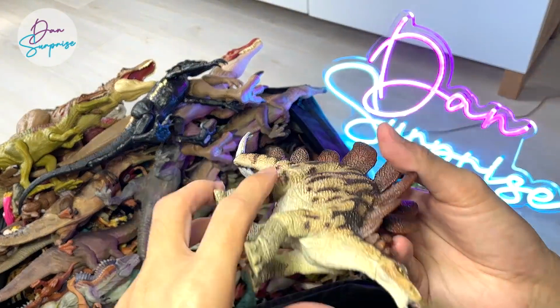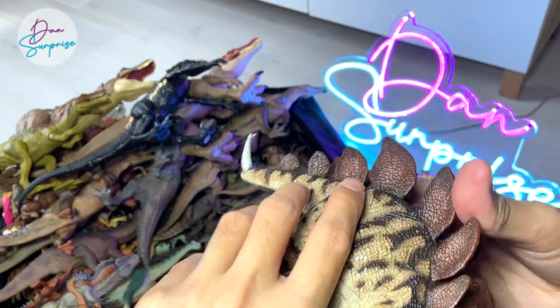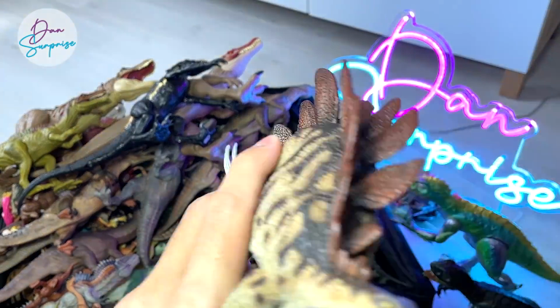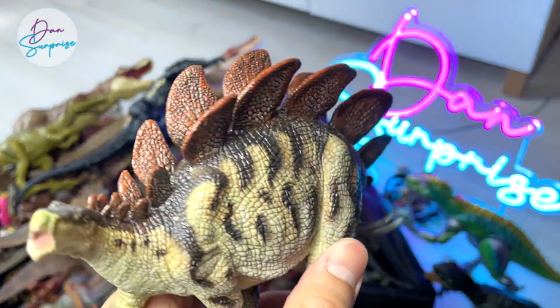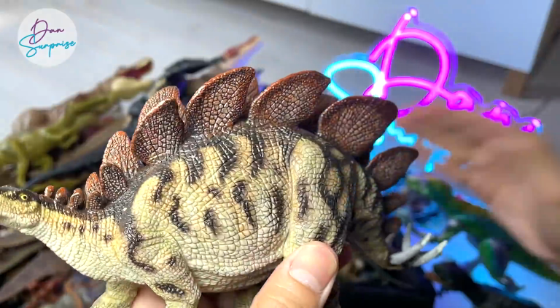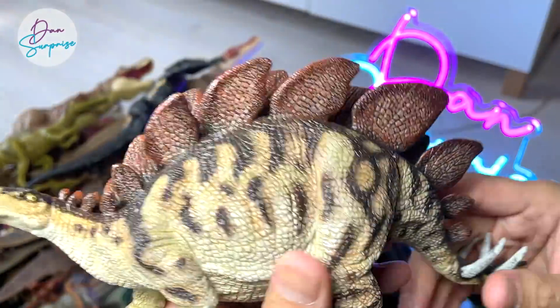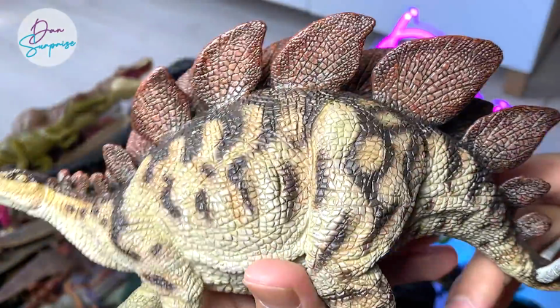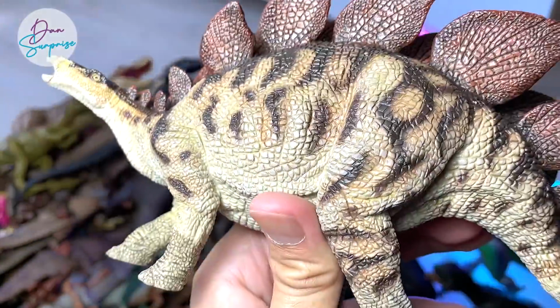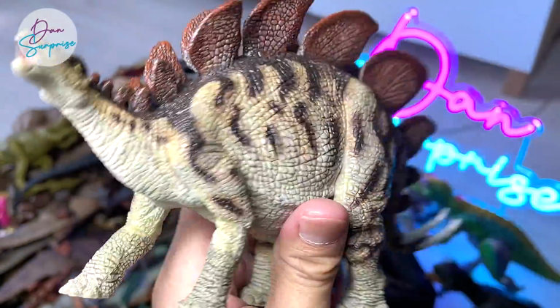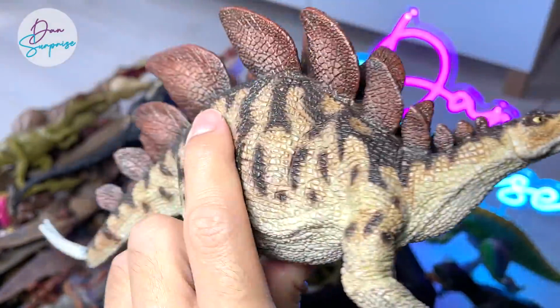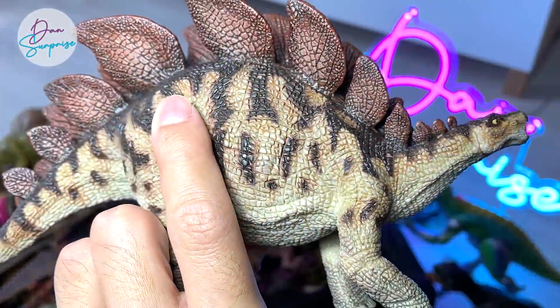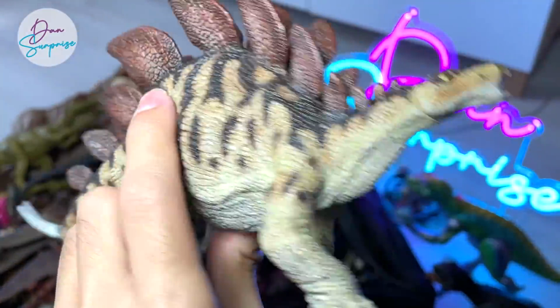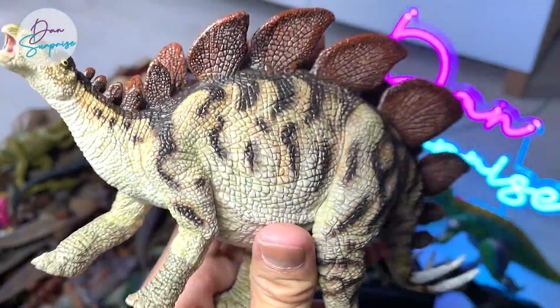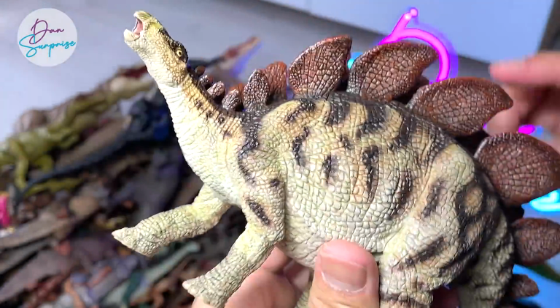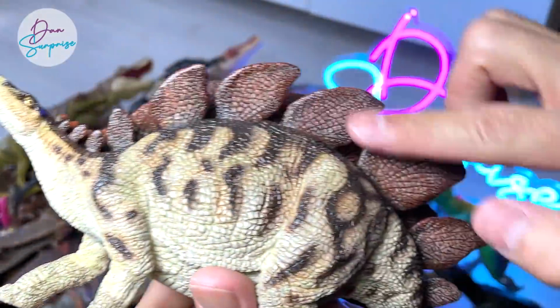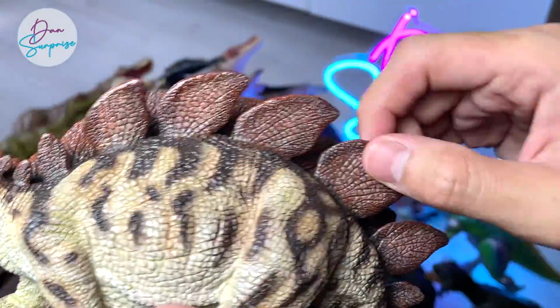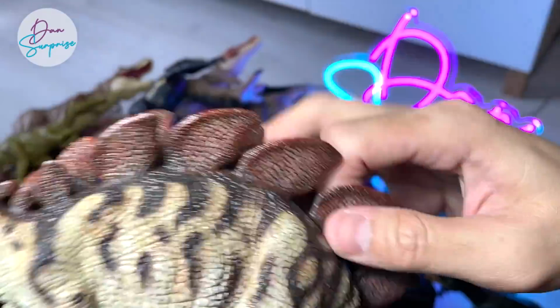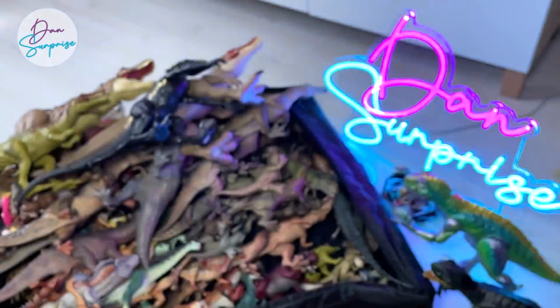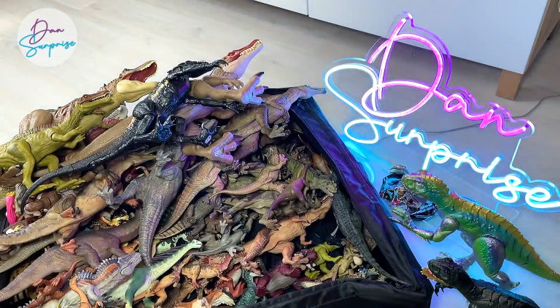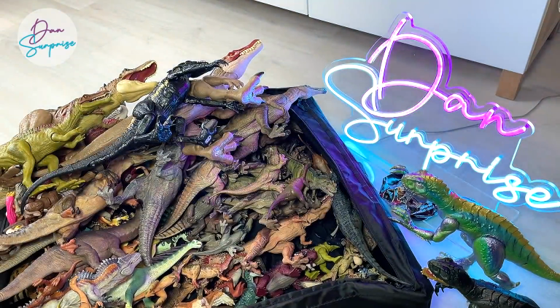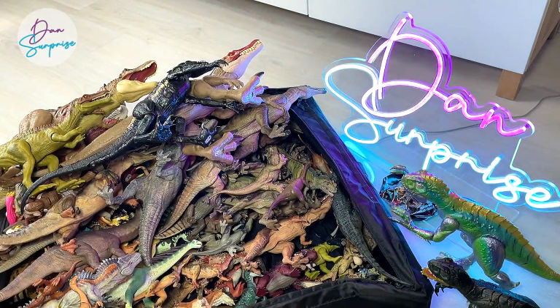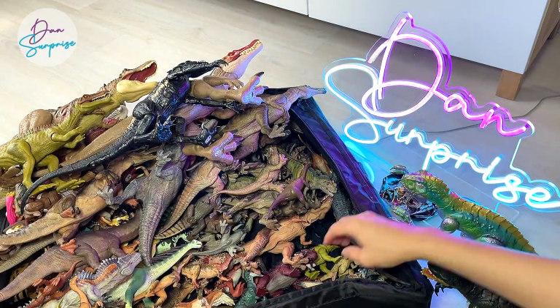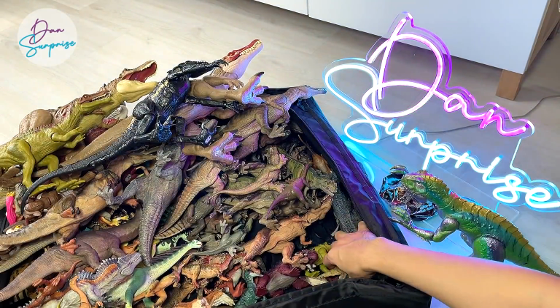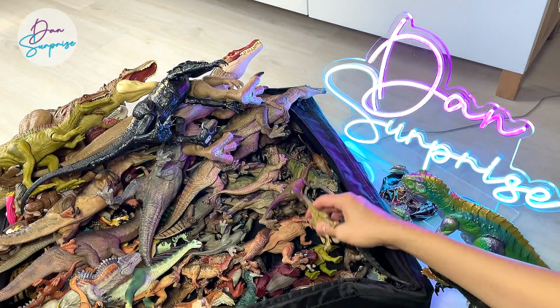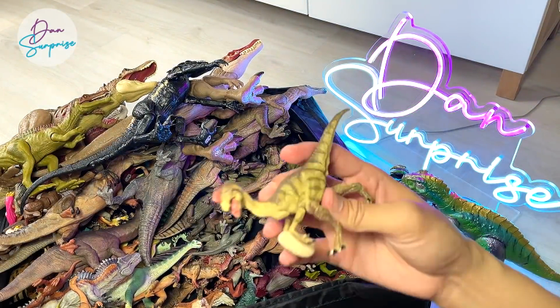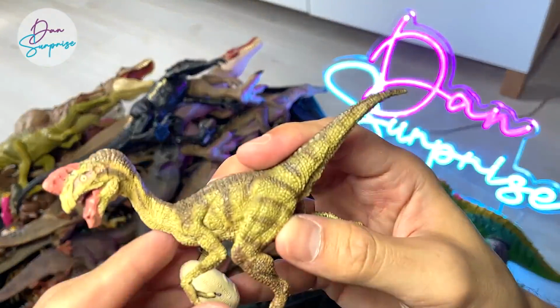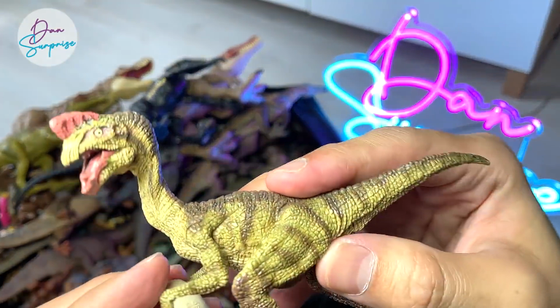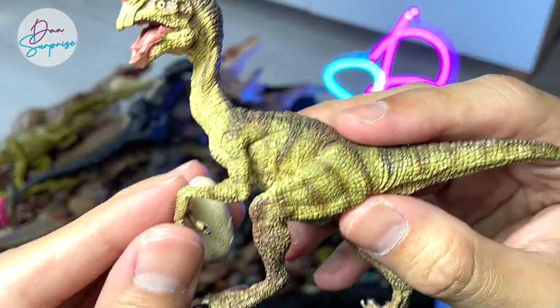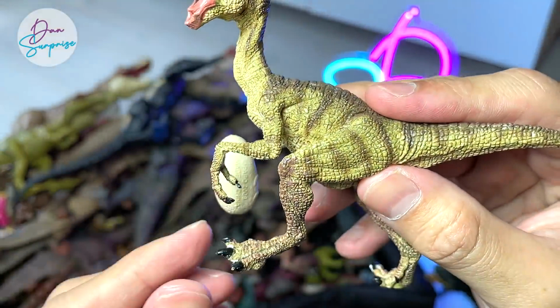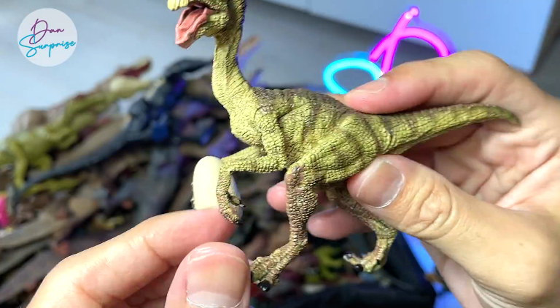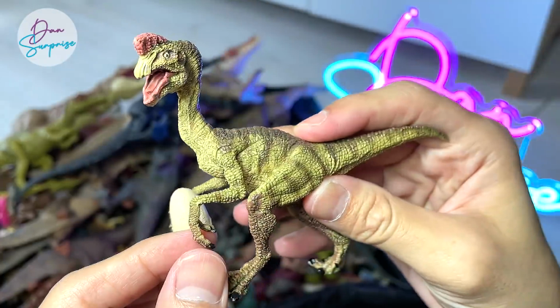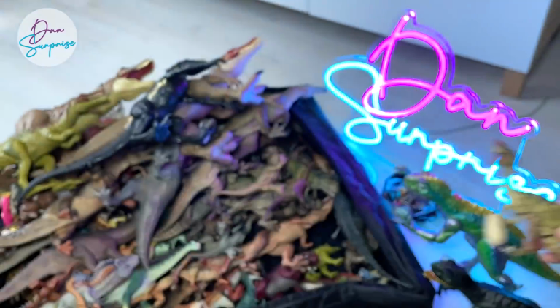We have plenty of herbivores inside this box. This is actually a Stegosaurus from Papo — looks really nice. I really love the plates on the body. More Papo figures — an Oviraptor holding on to an egg. It's a really nice figure as well.